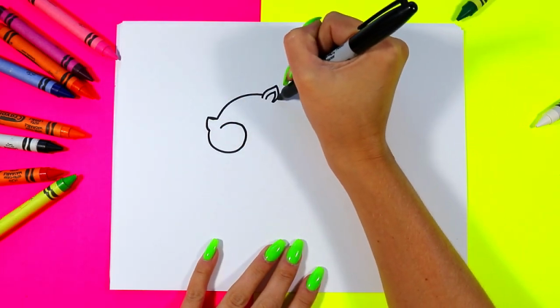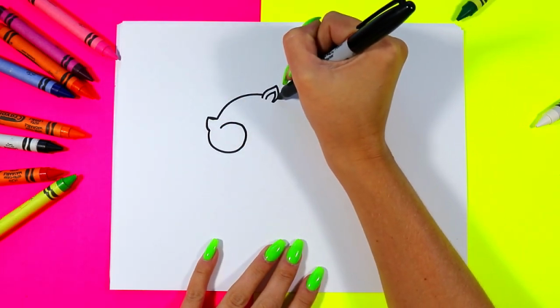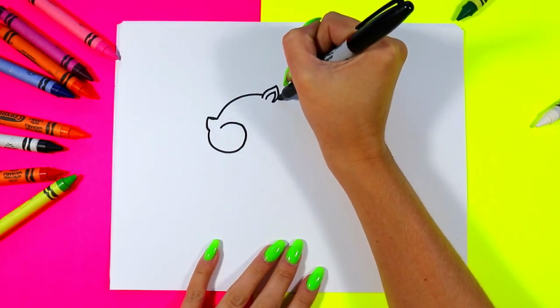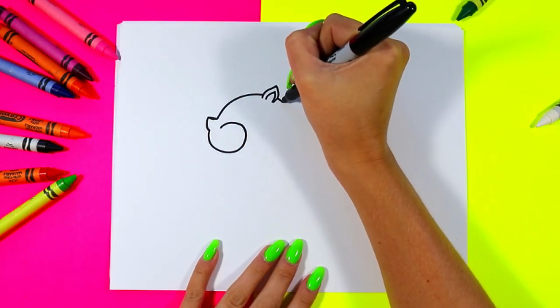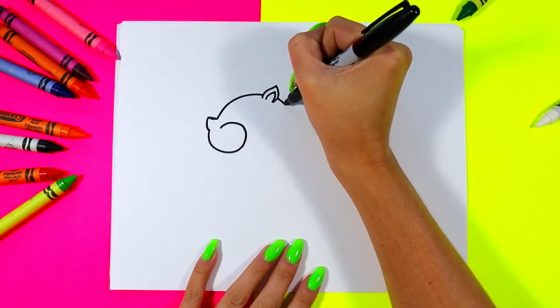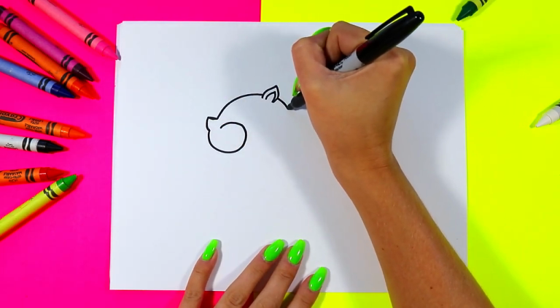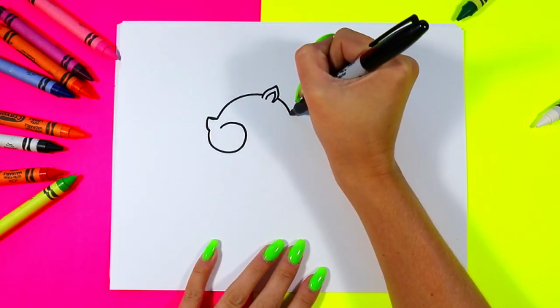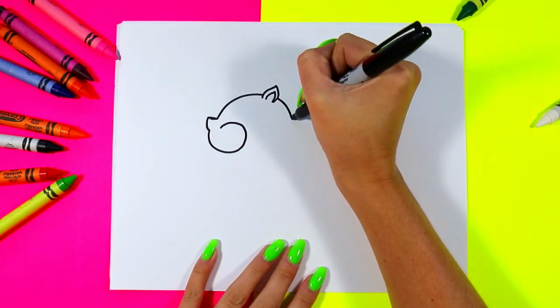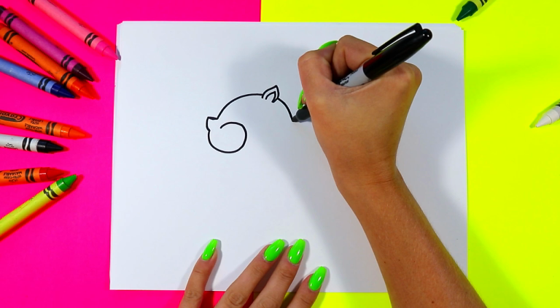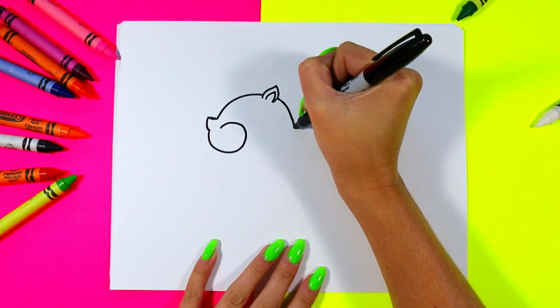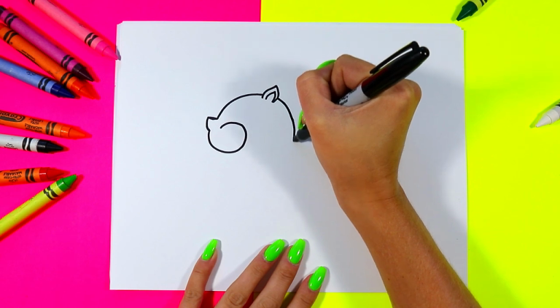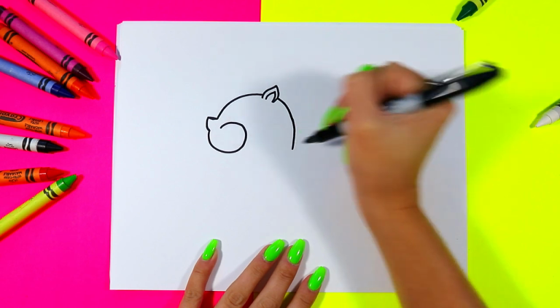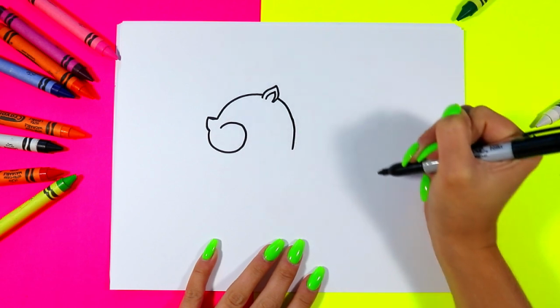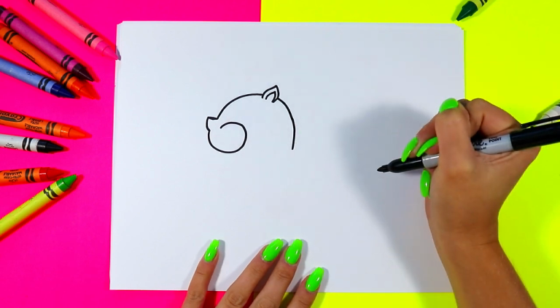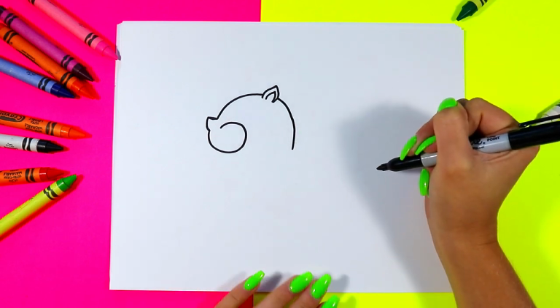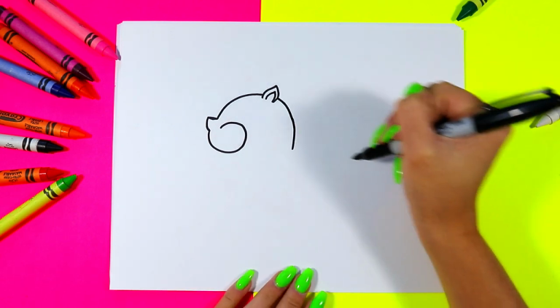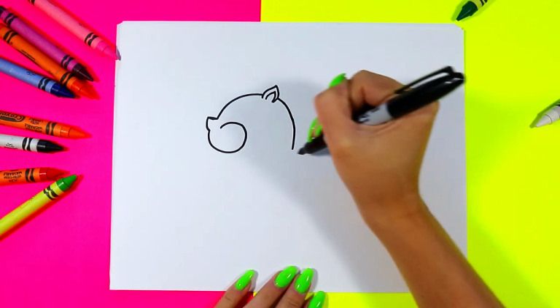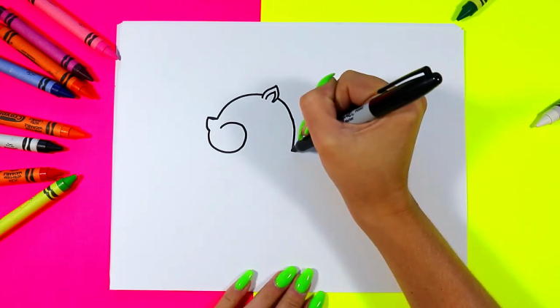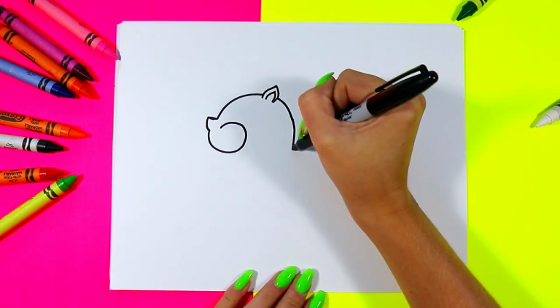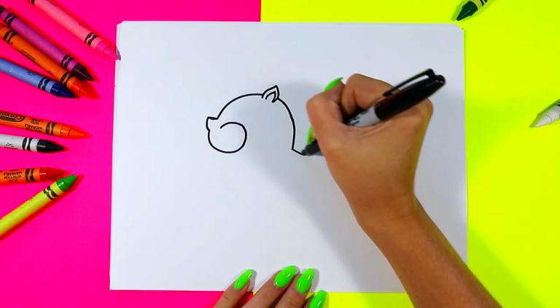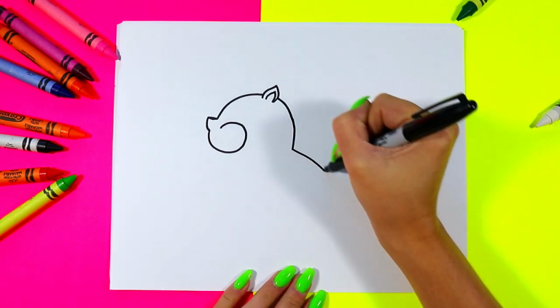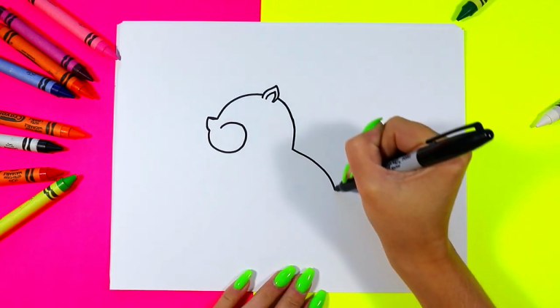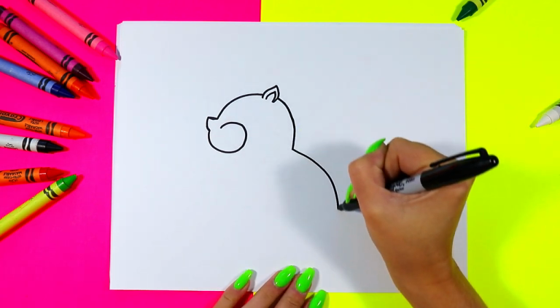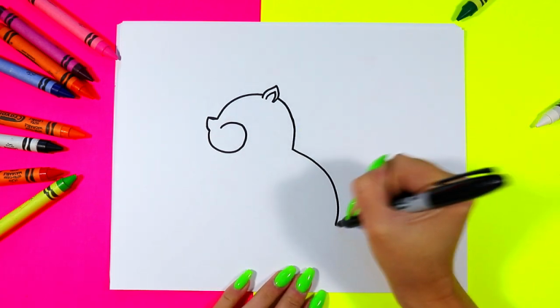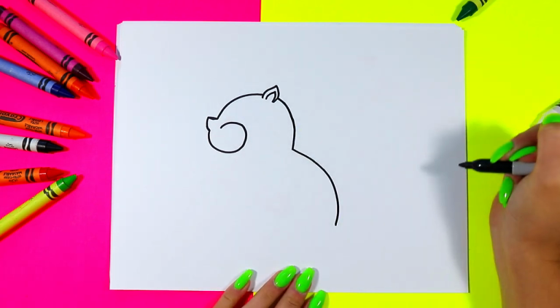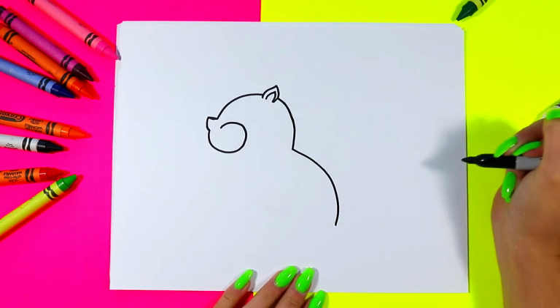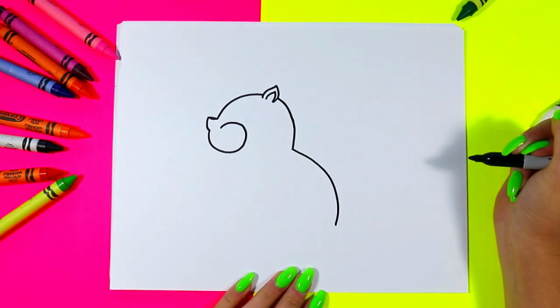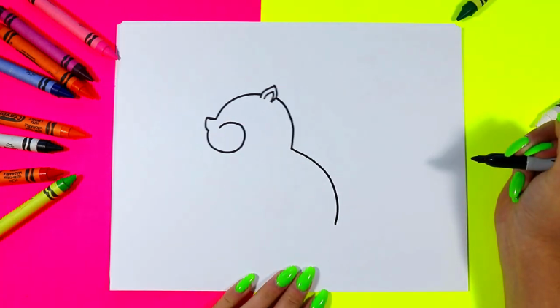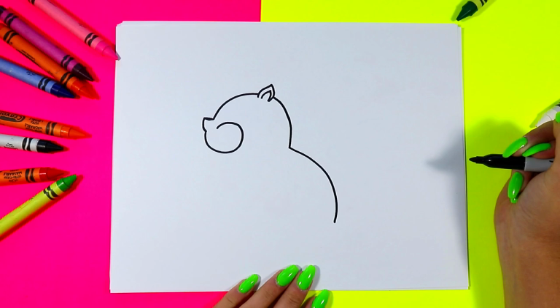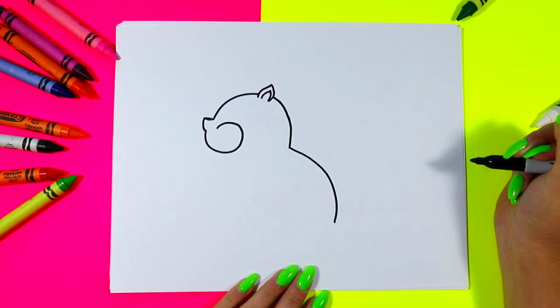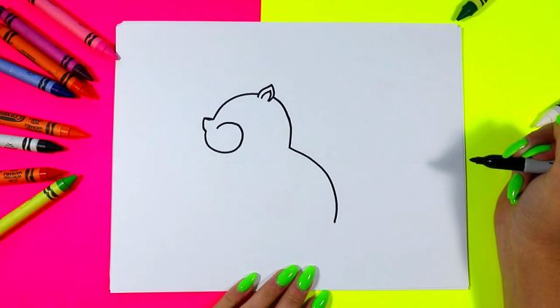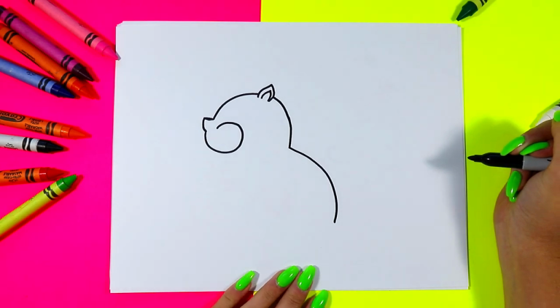On the other side of the ear we're going to bring a nice curving line down for the rest of the head, and then a big line down for the back of your squirrel.